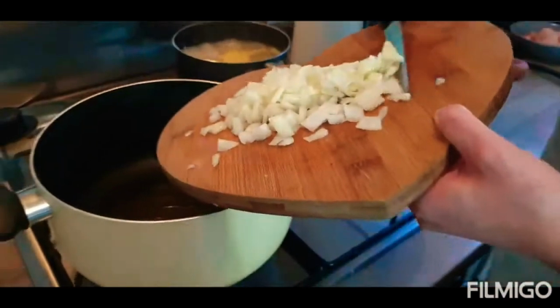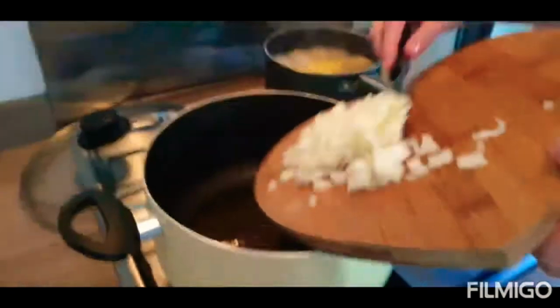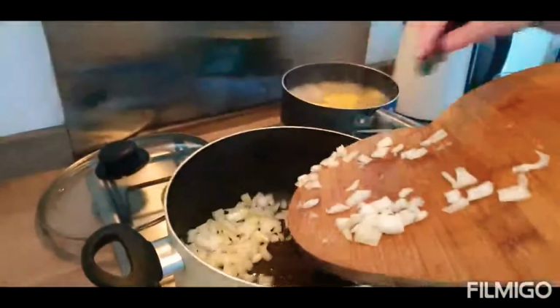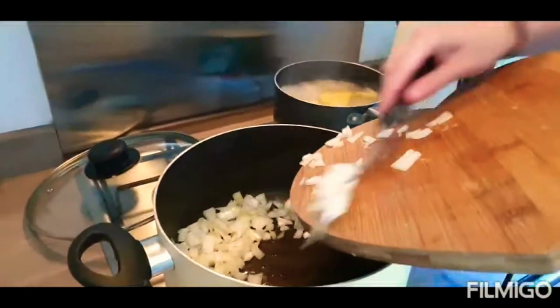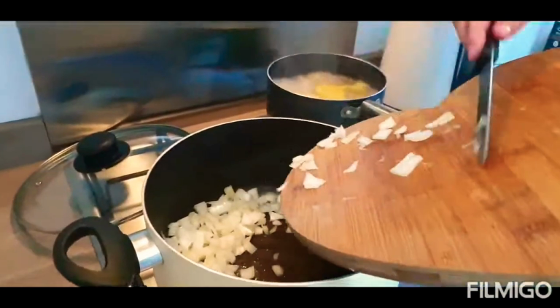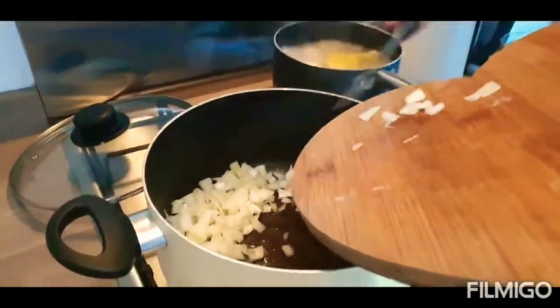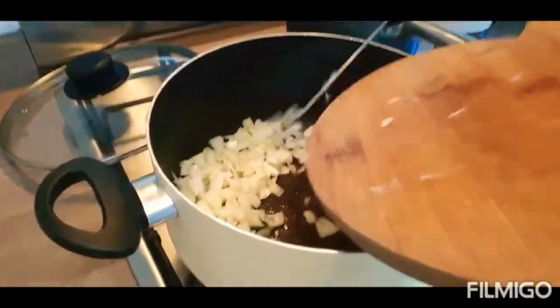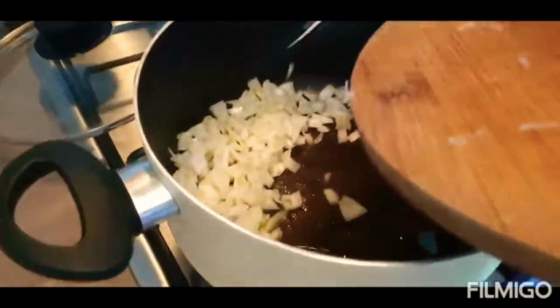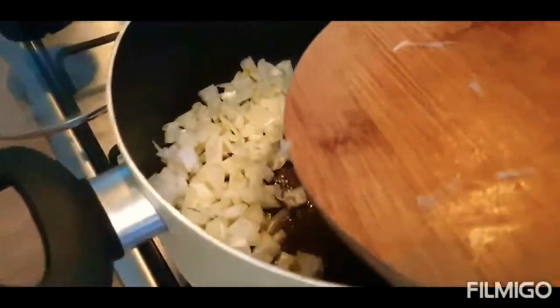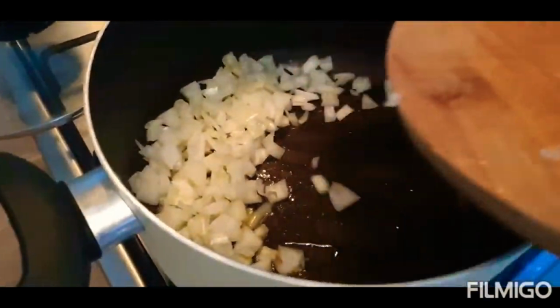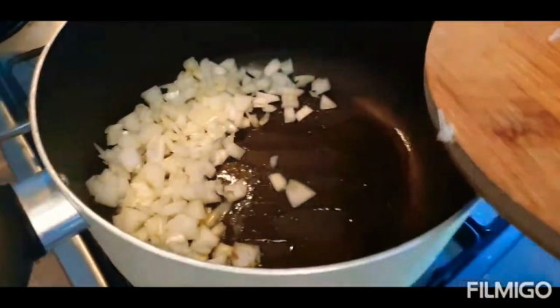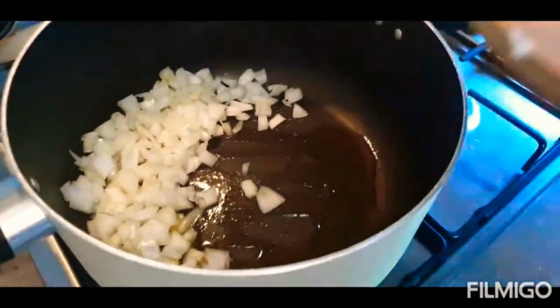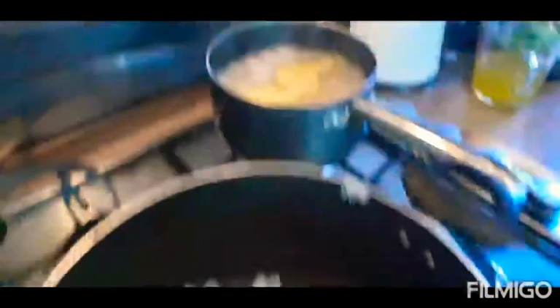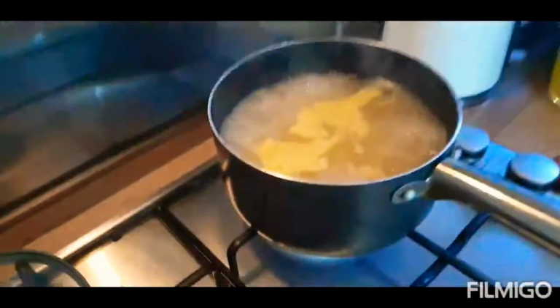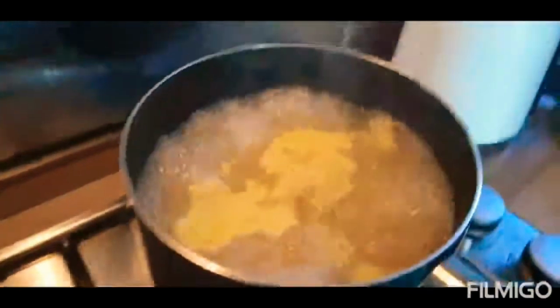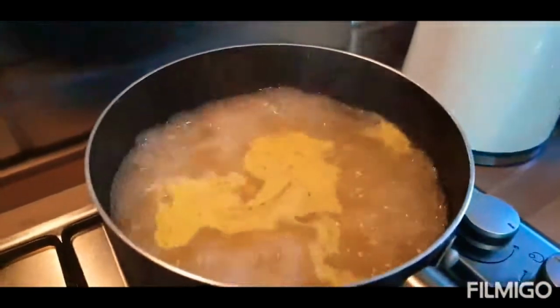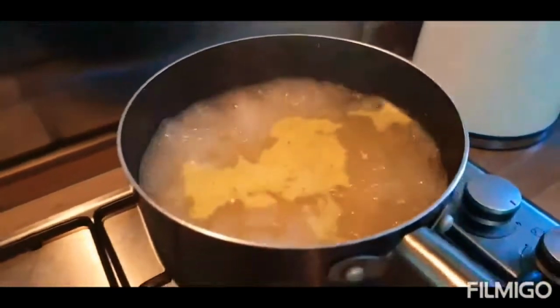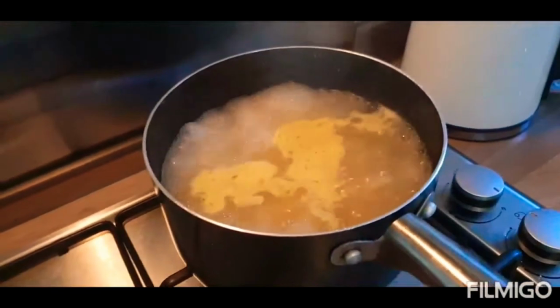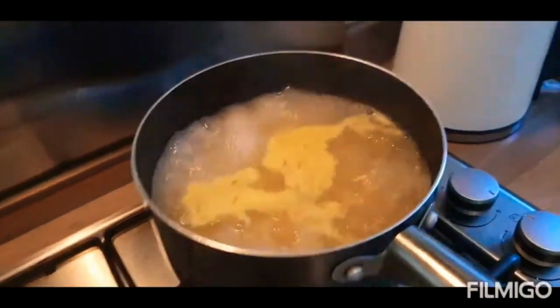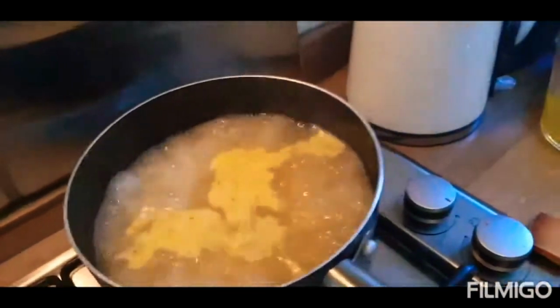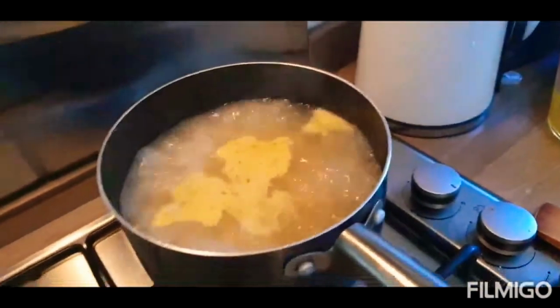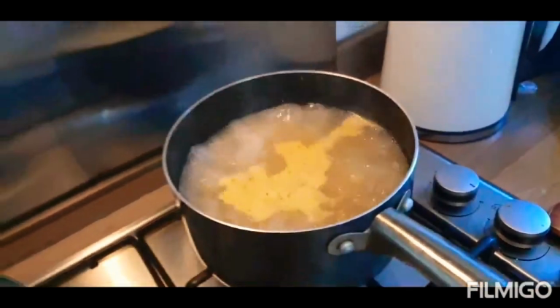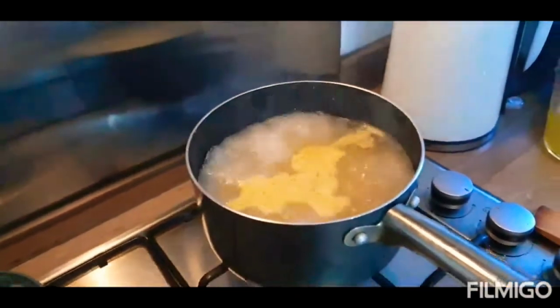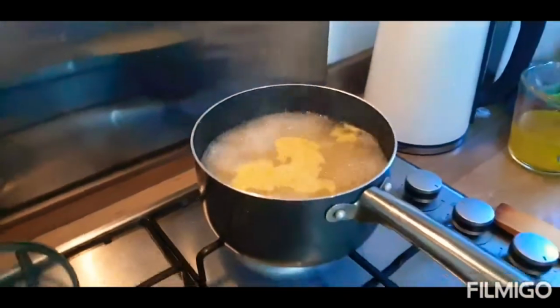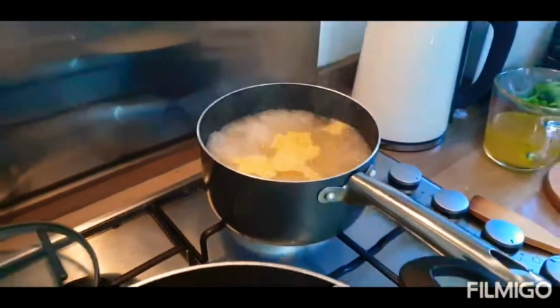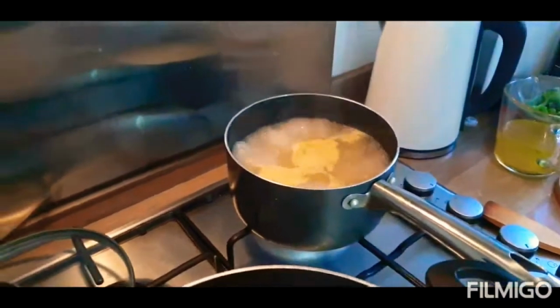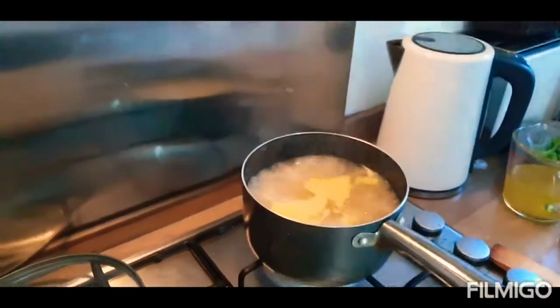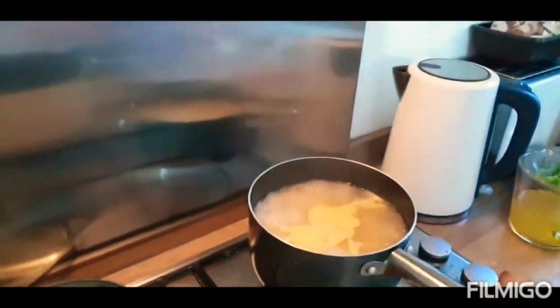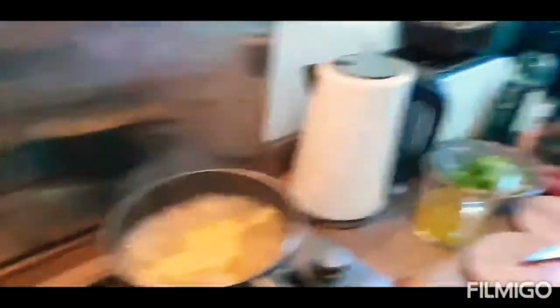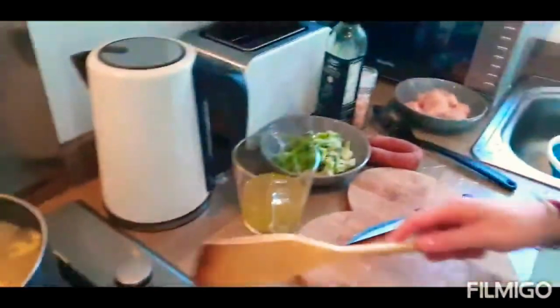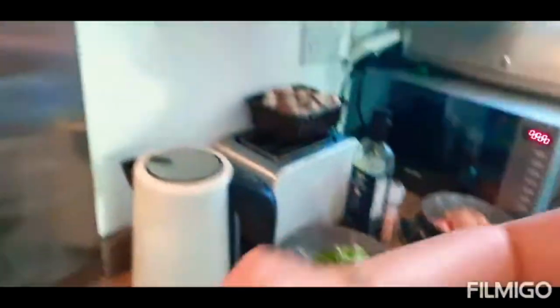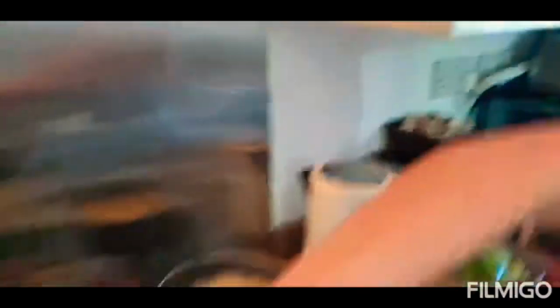I've now chopped white onion — I'm just going to empty that into the pan. The pasta is Fusilli — Fusilli pasta from Aldi. All of this produce is Aldi-based, as you can see.